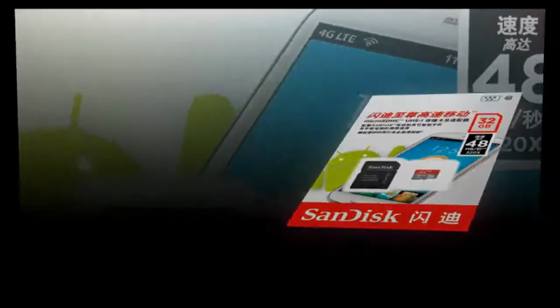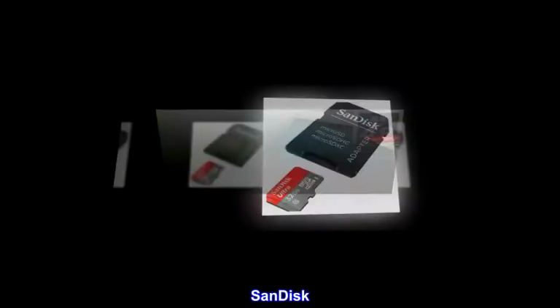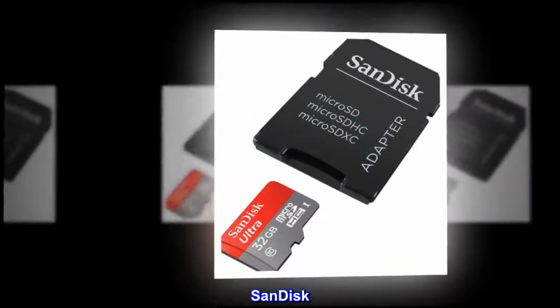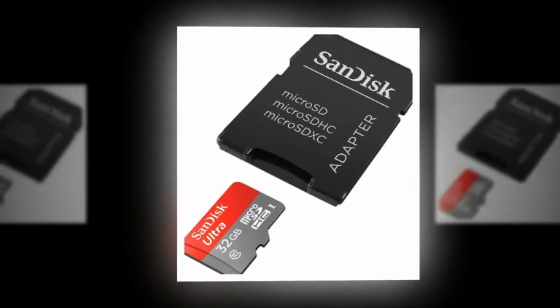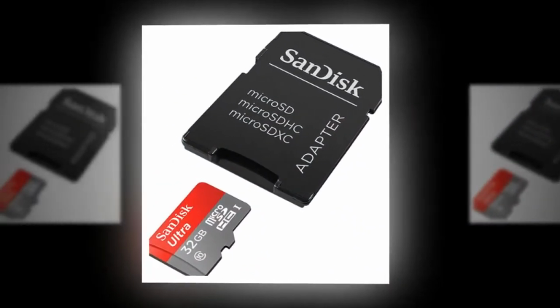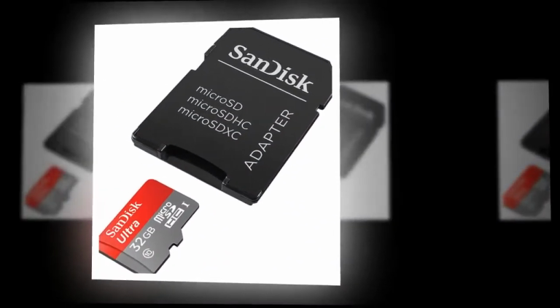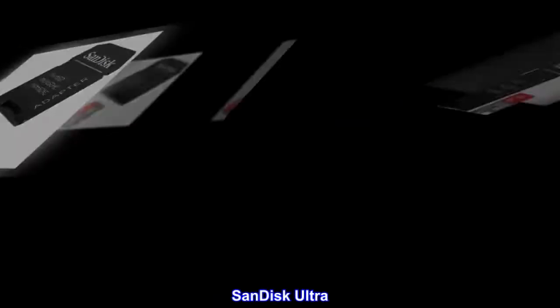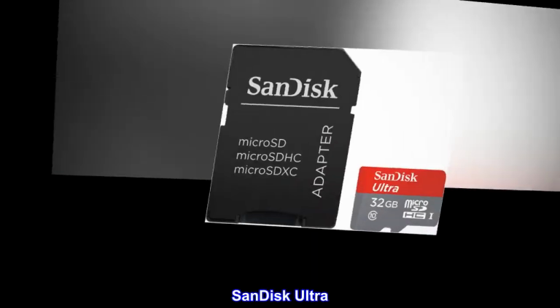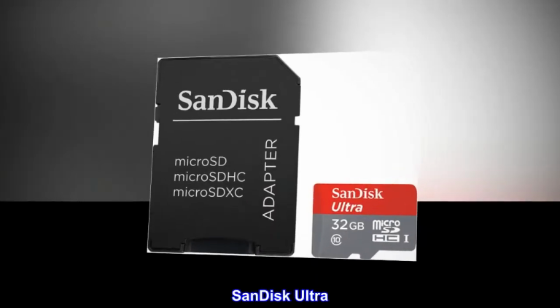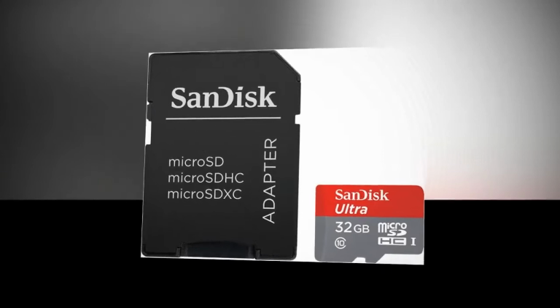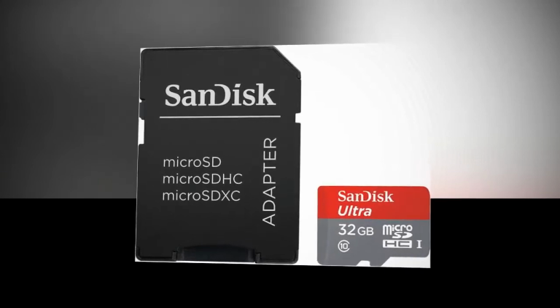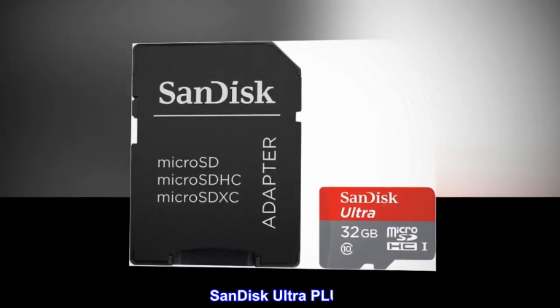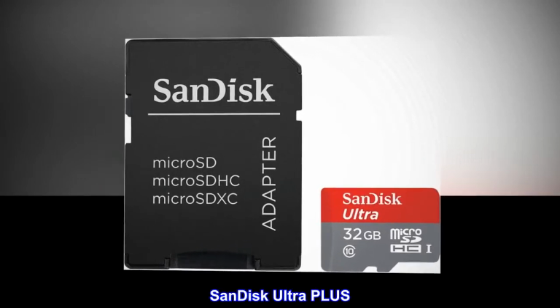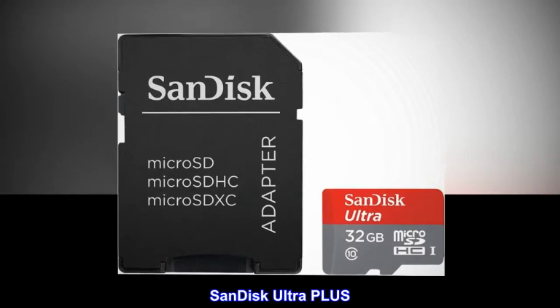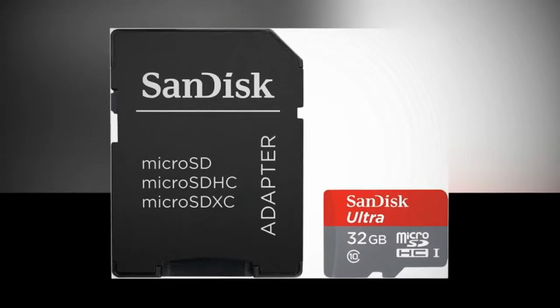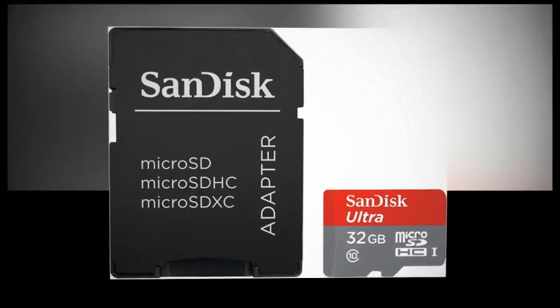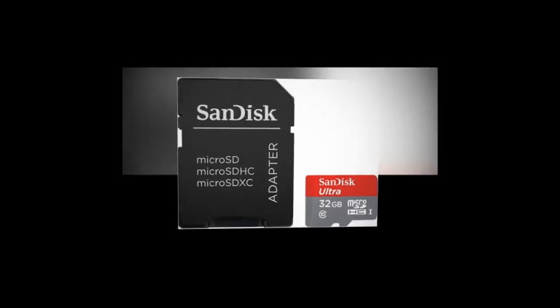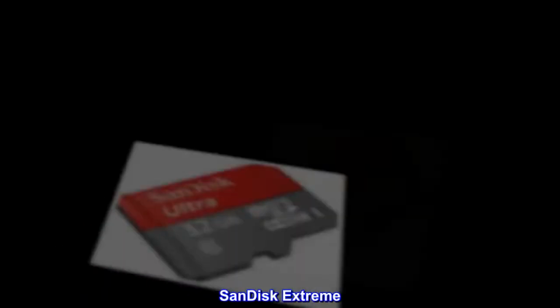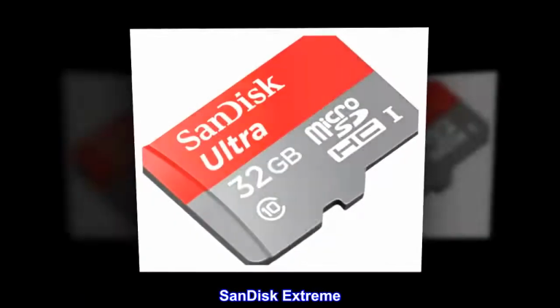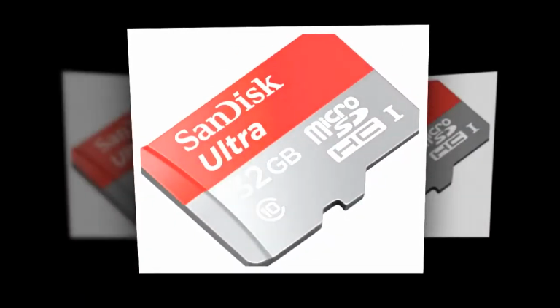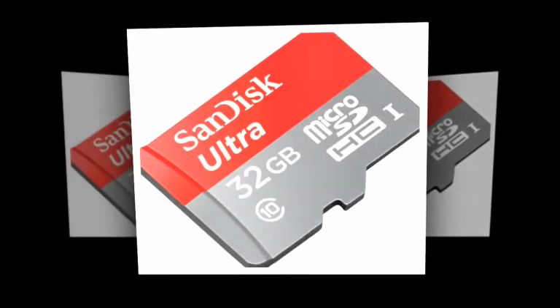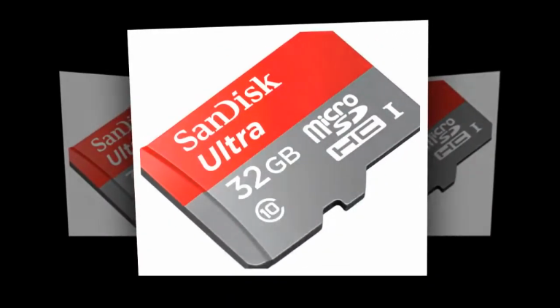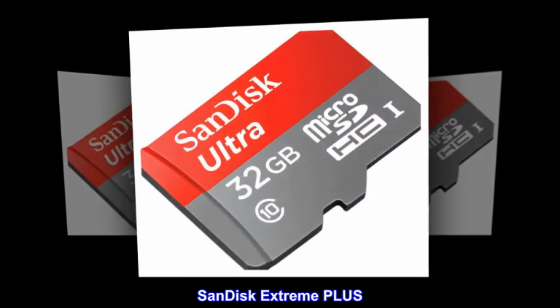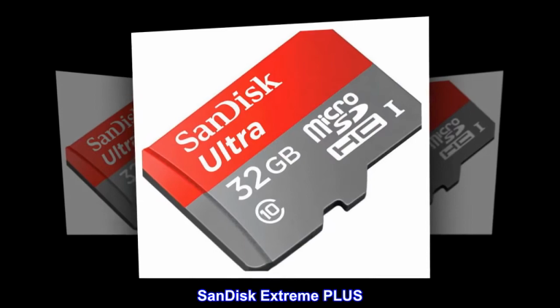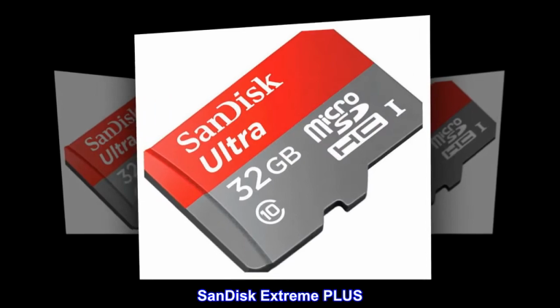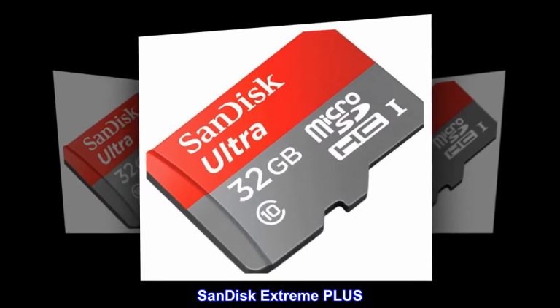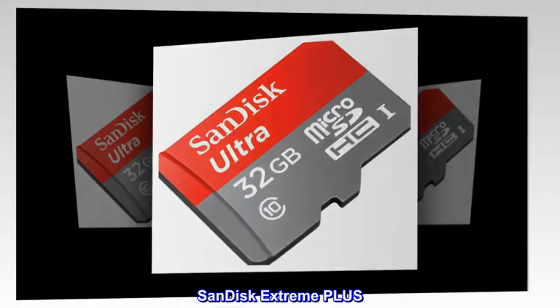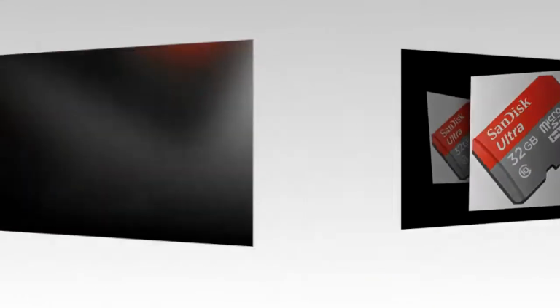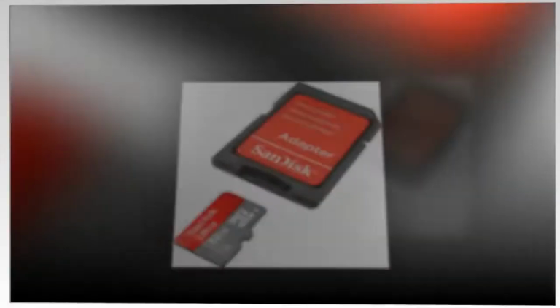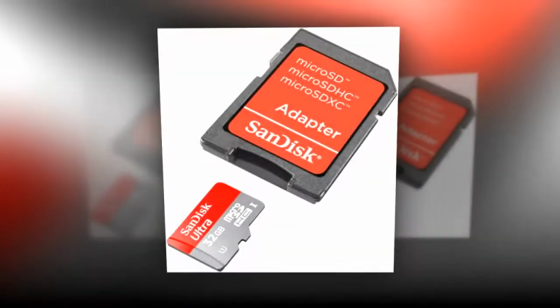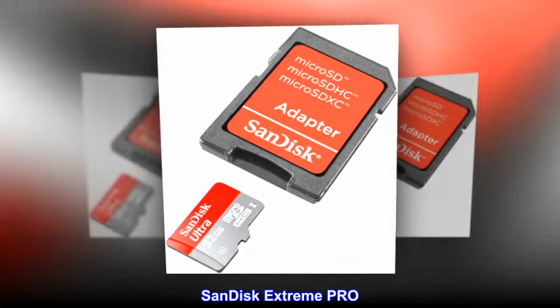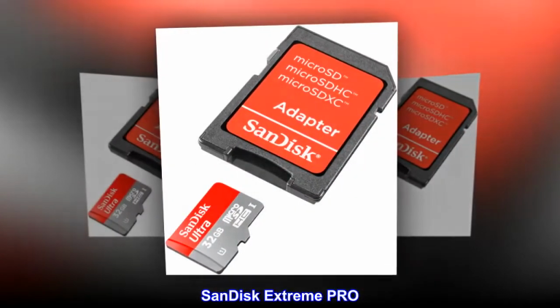SanDisk. SanDisk Ultra. SanDisk Ultra Plus. SanDisk Extreme. SanDisk Extreme Plus. SanDisk Extreme Pro.